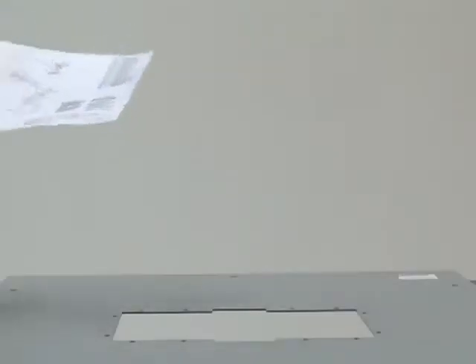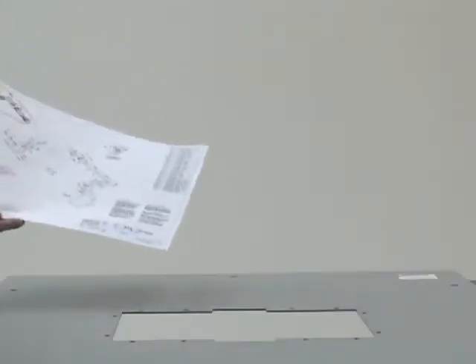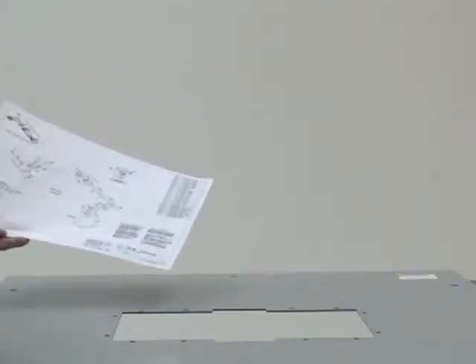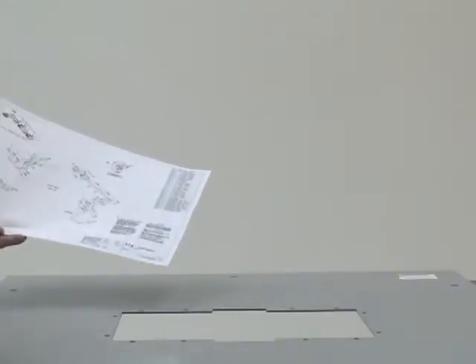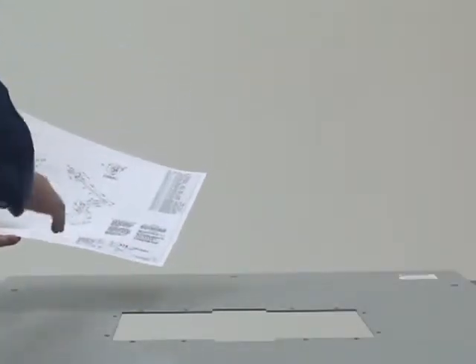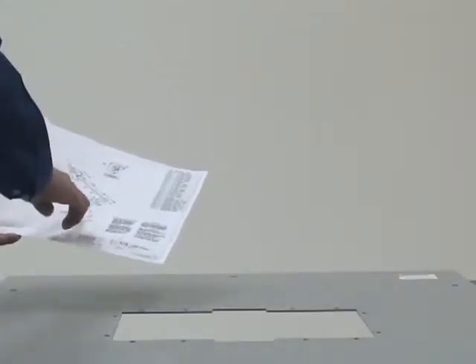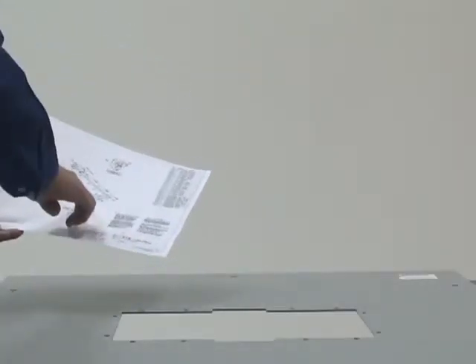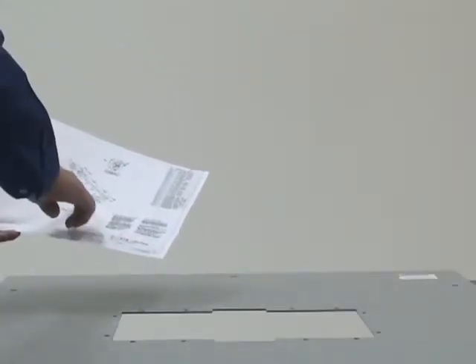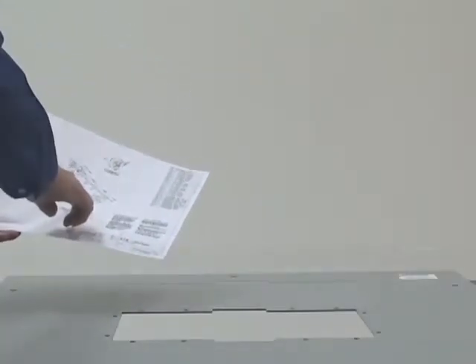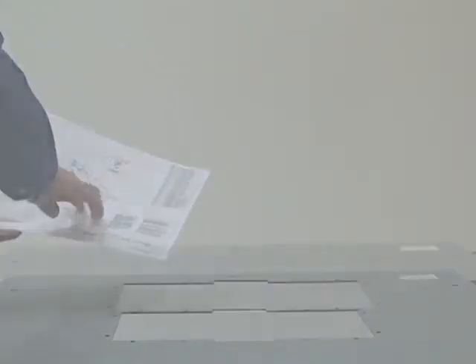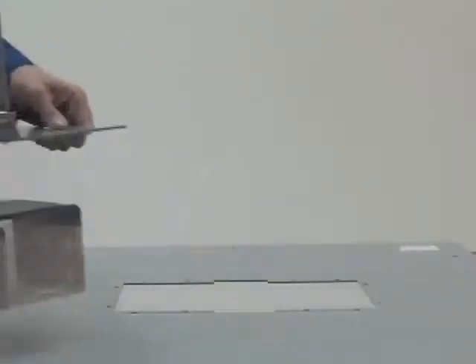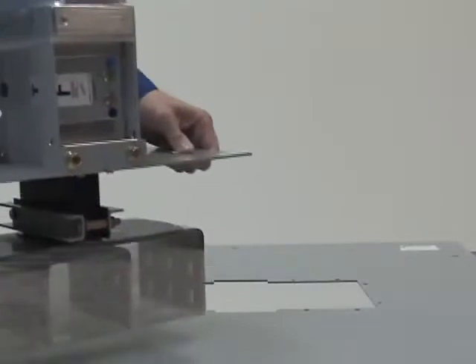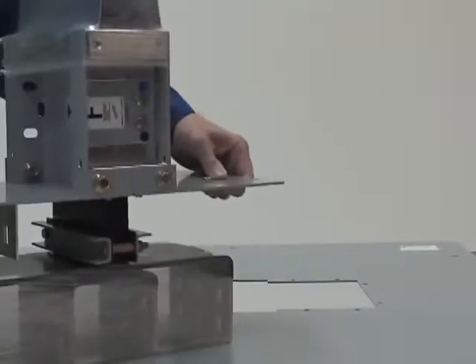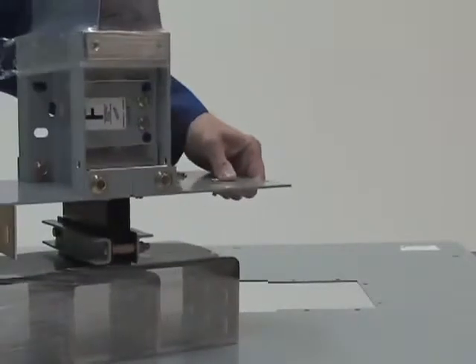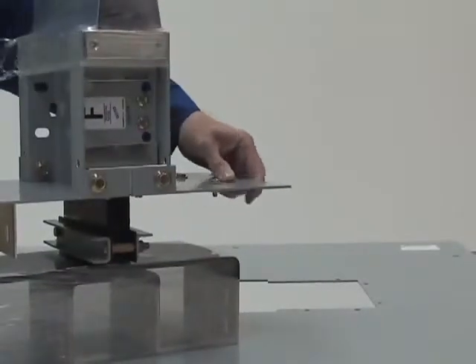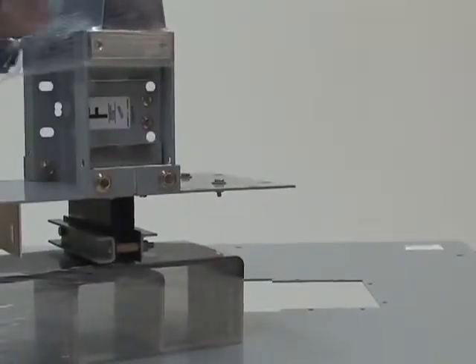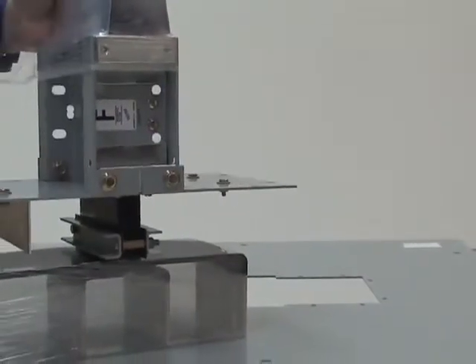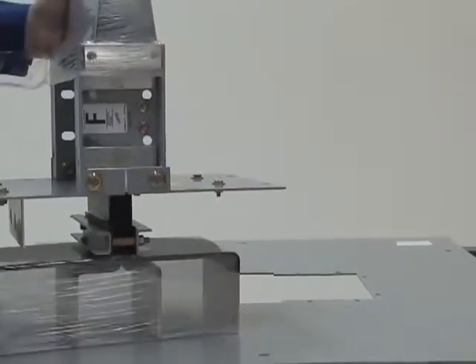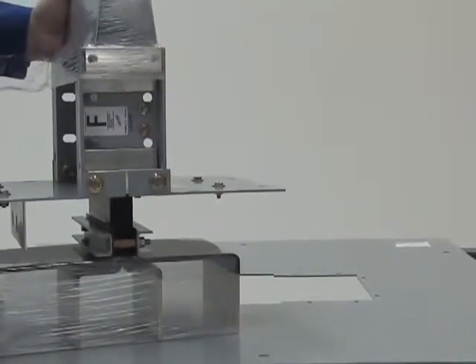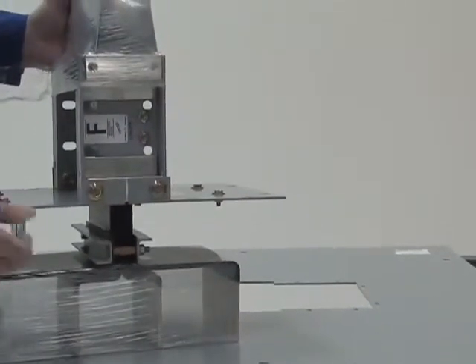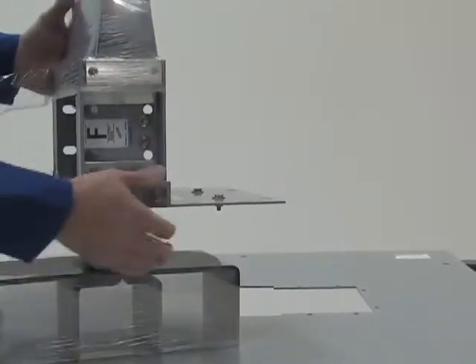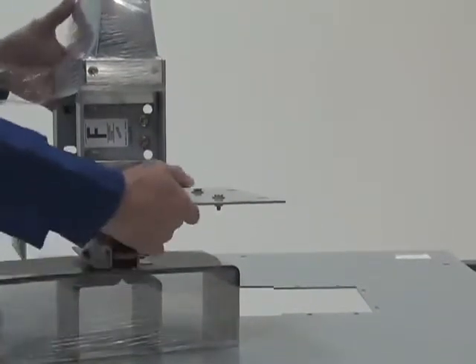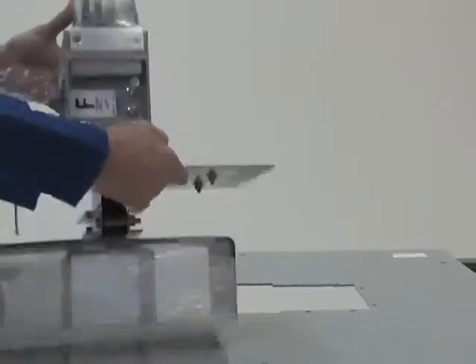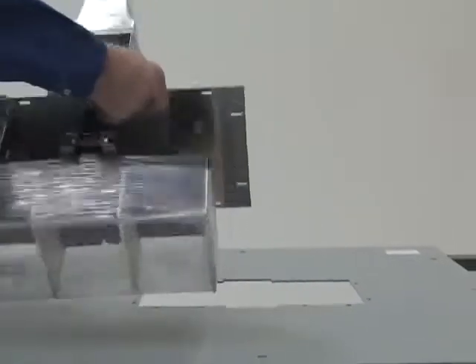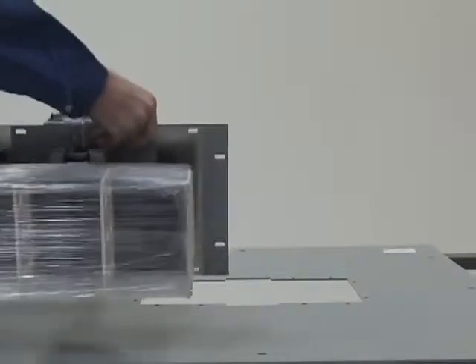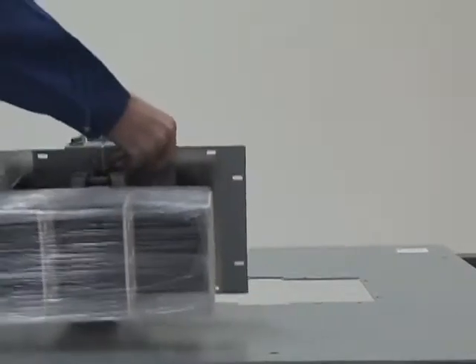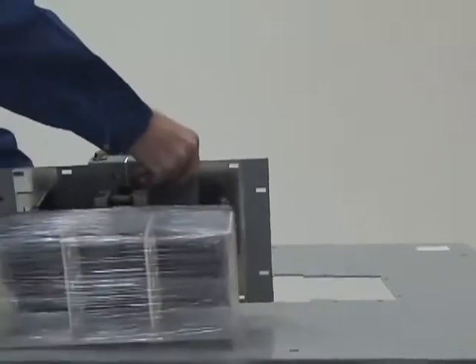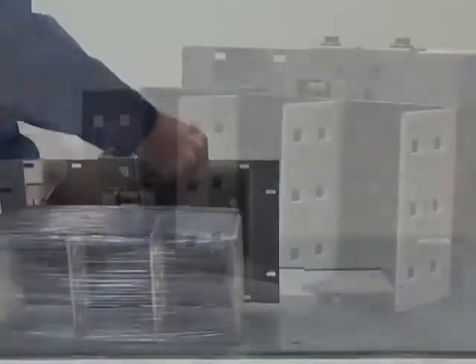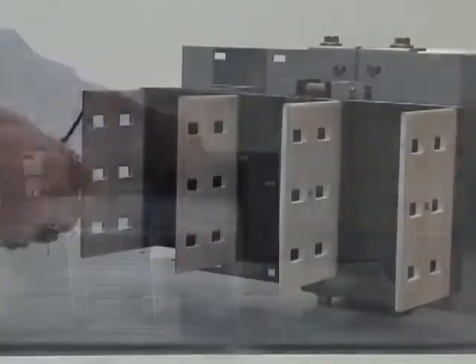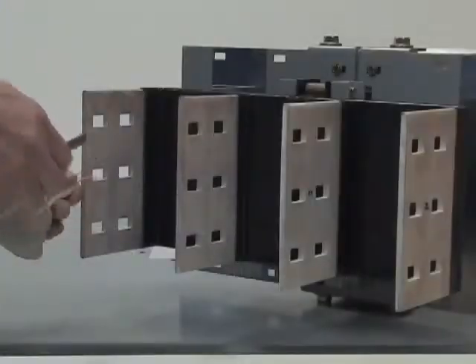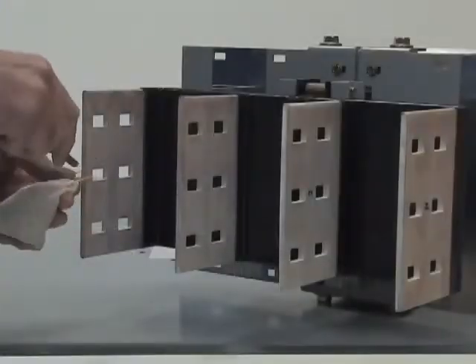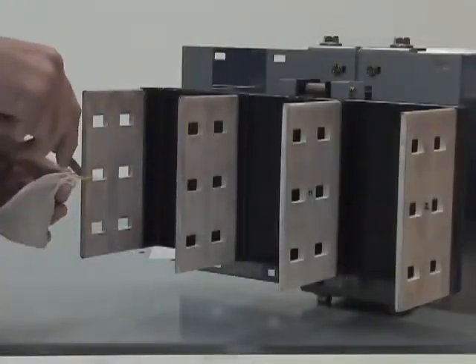When installing busway that will be connected to switchgear, you will use a busway flange connection. Begin by unpacking the flange connection, checking for damage, and removing the provided bag of installation hardware.